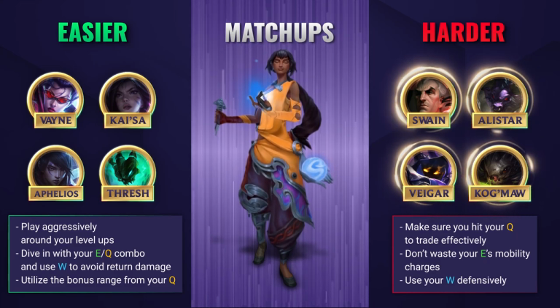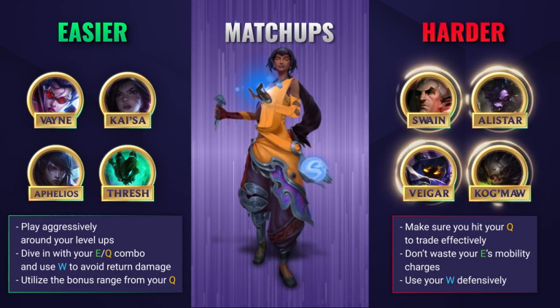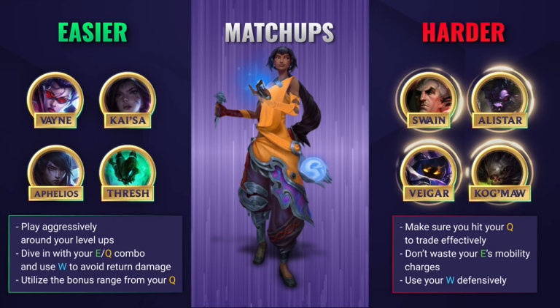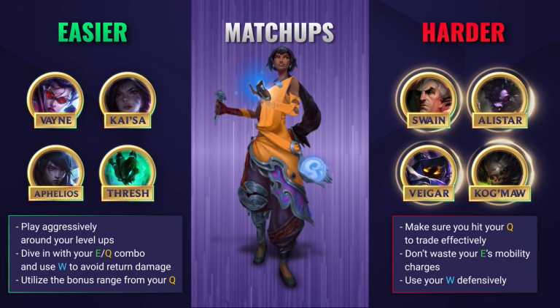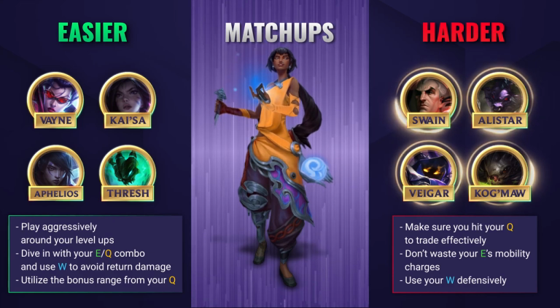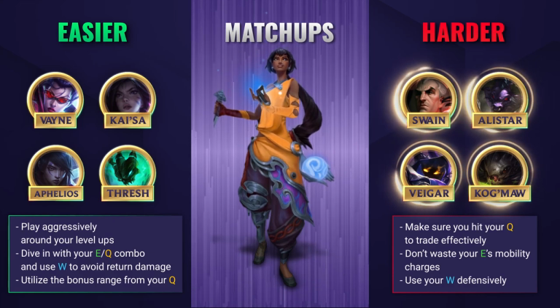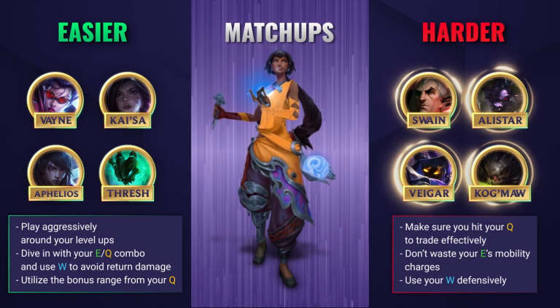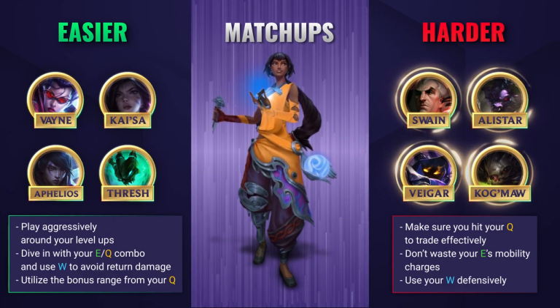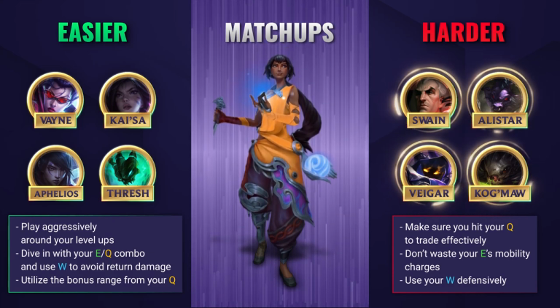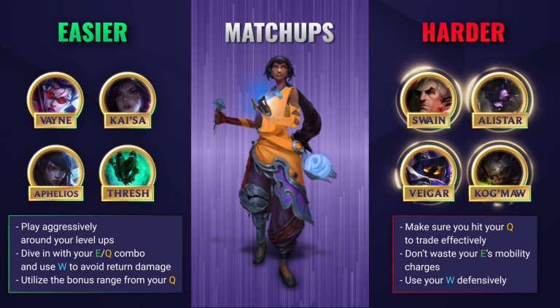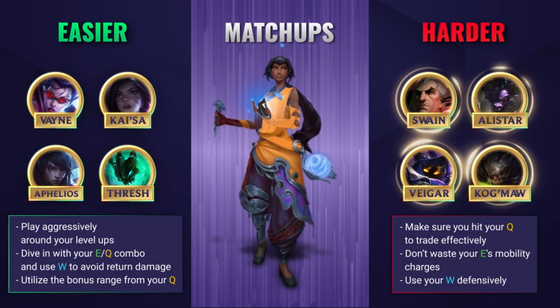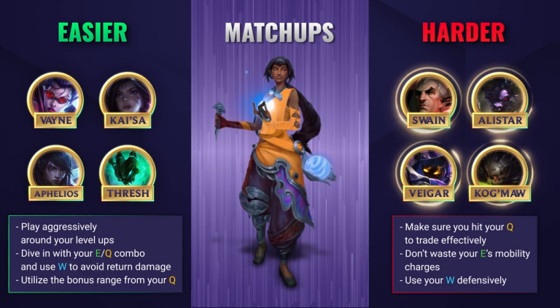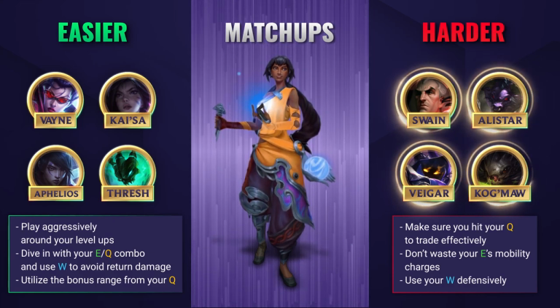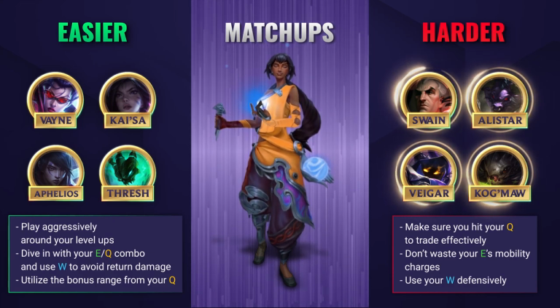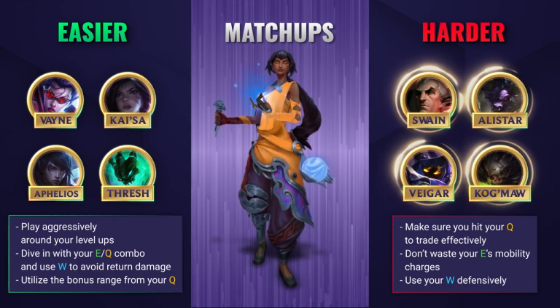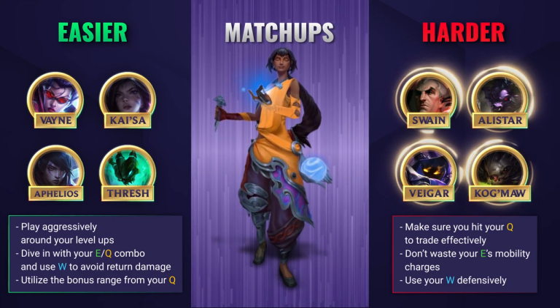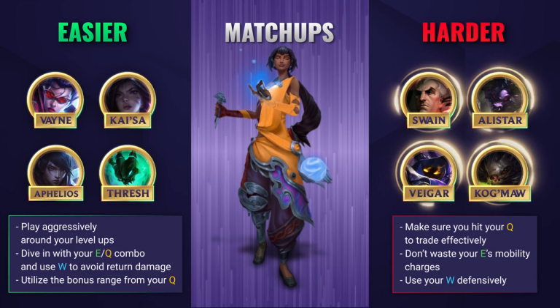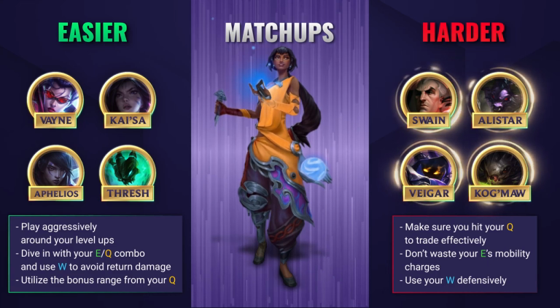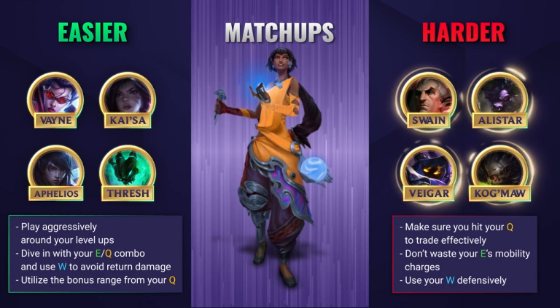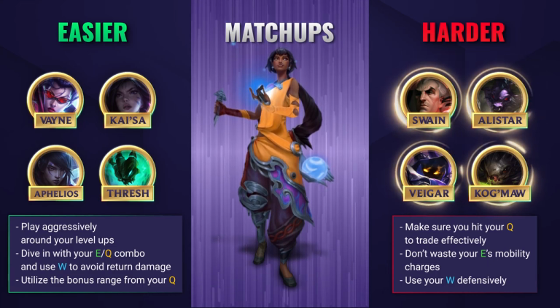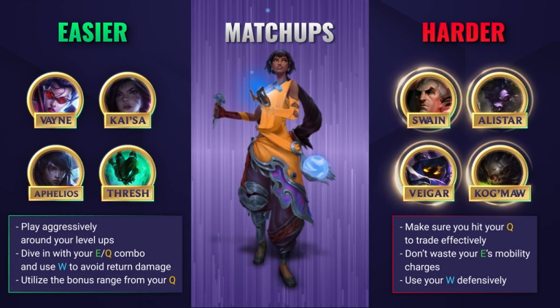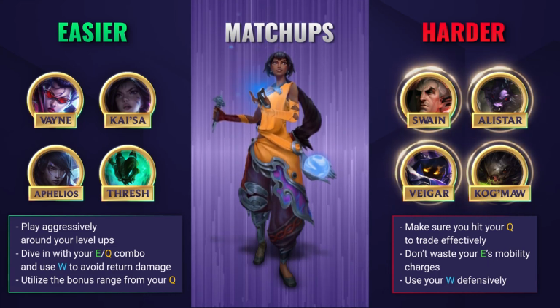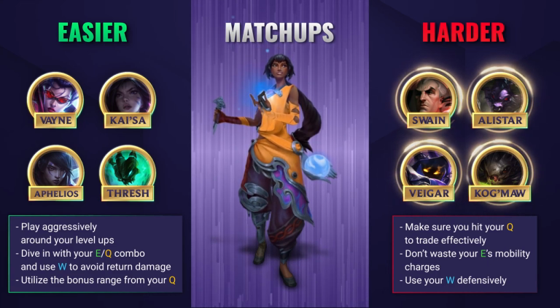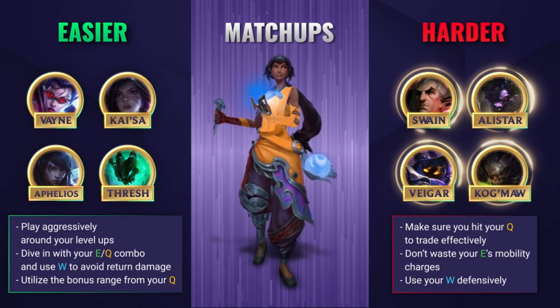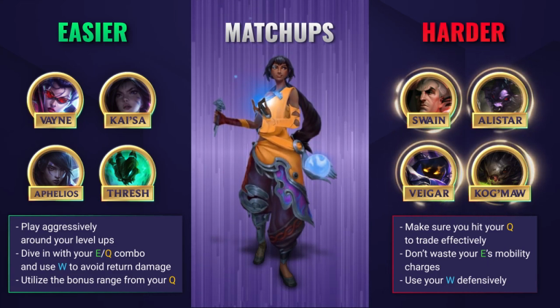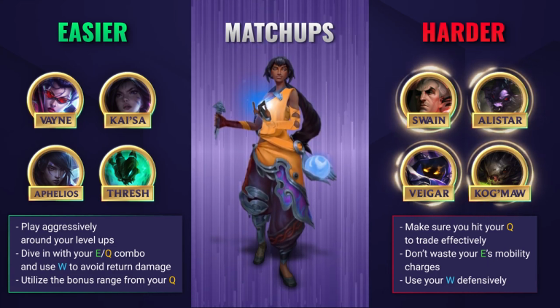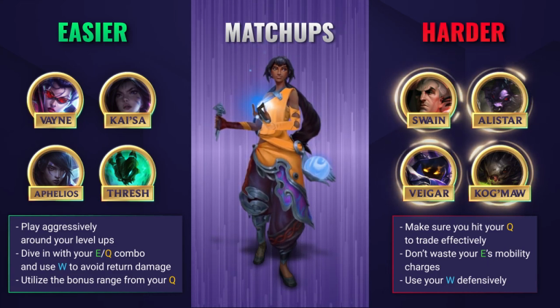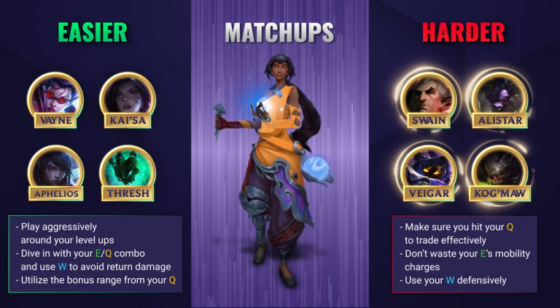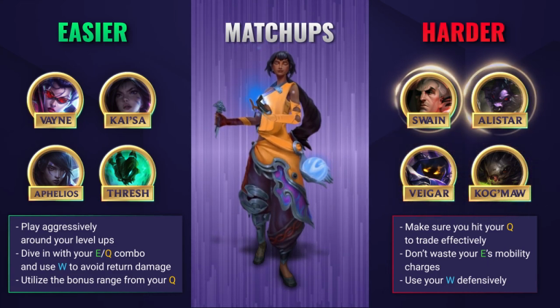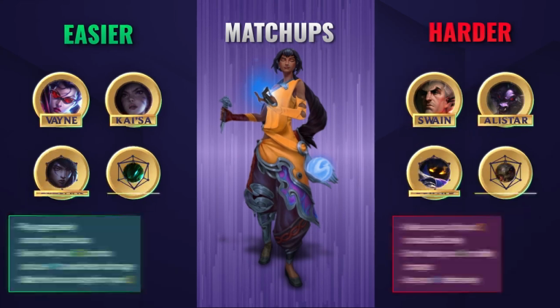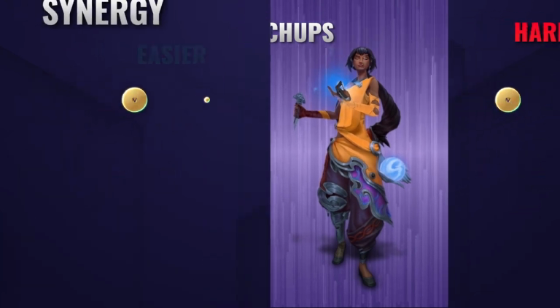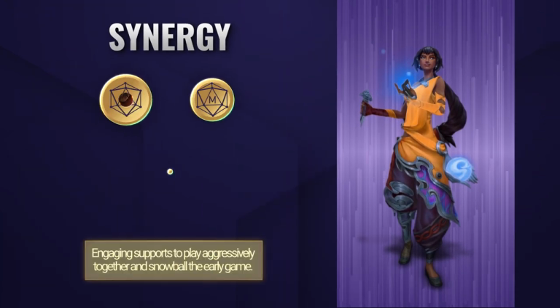Don't forget, you can use those E charges through allied and enemy targets, so you can use them flexibly depending on the matchup. You can also use your W to block basic attacks, so this can be a solid way to survive against those long-range attempts to take you down.